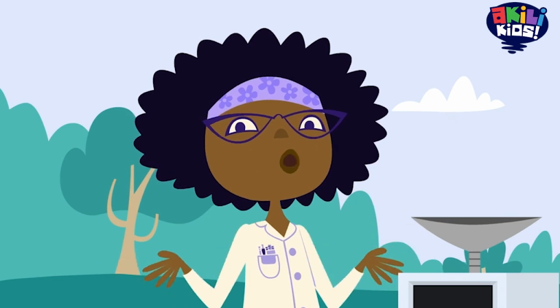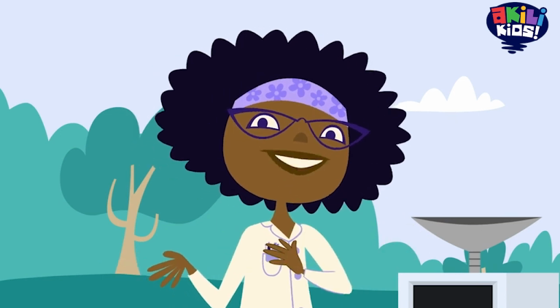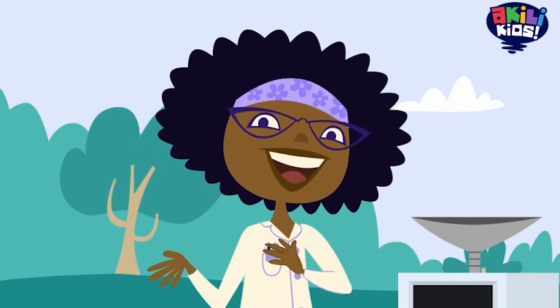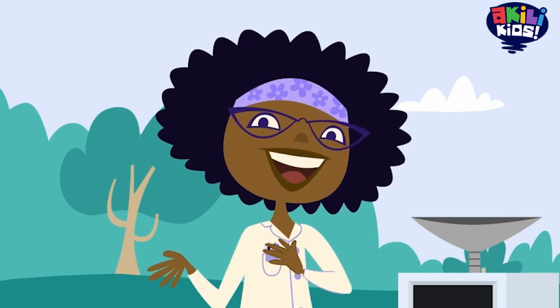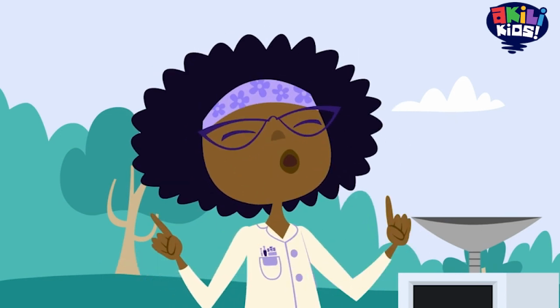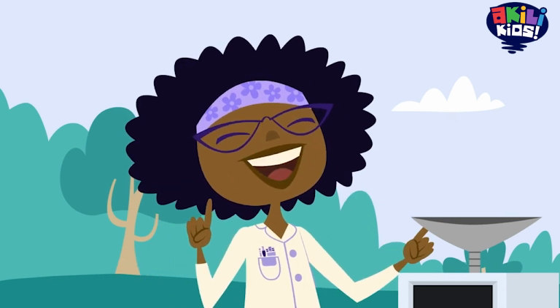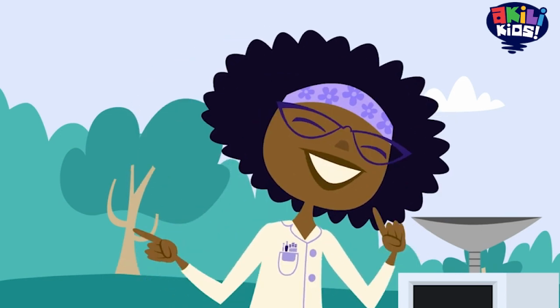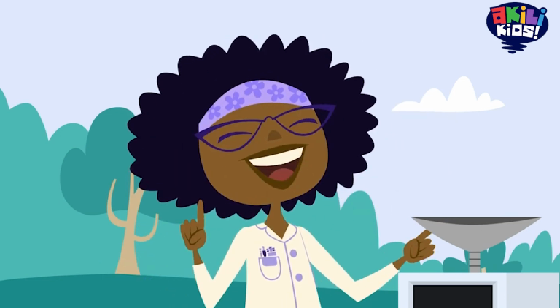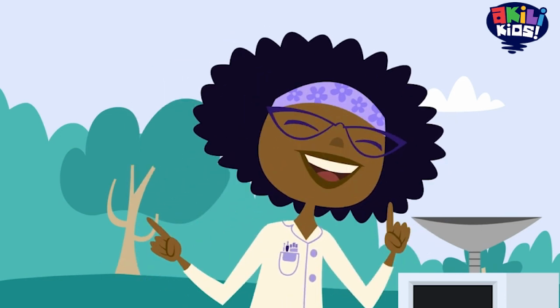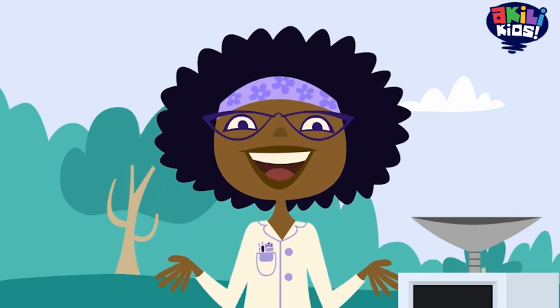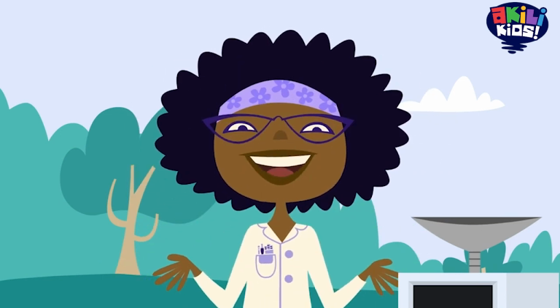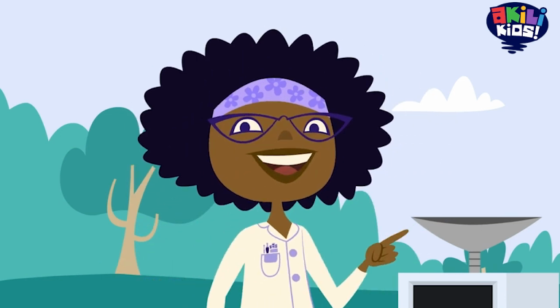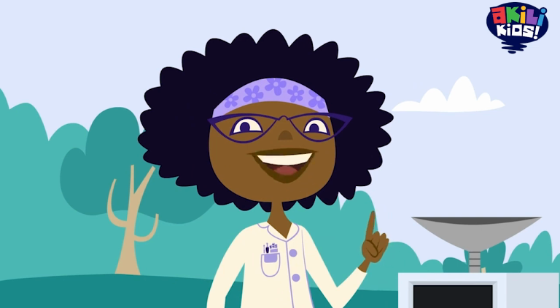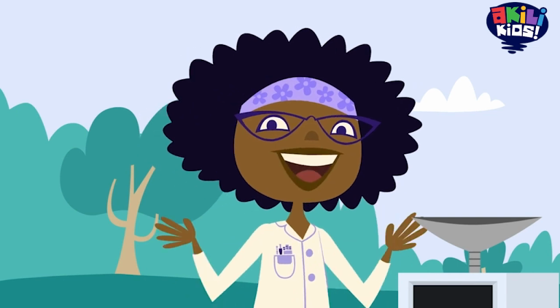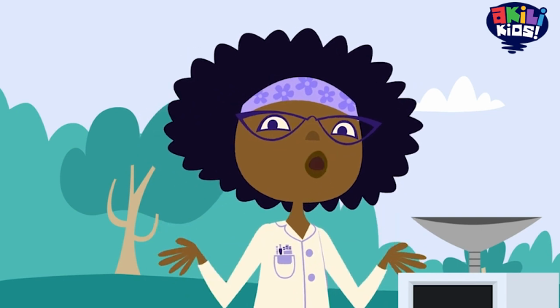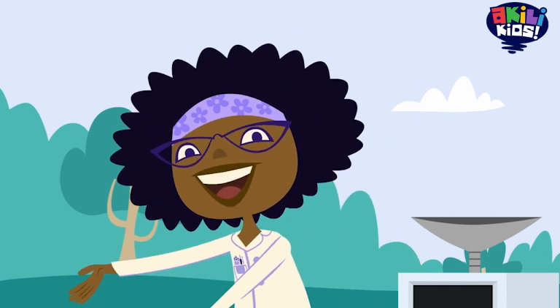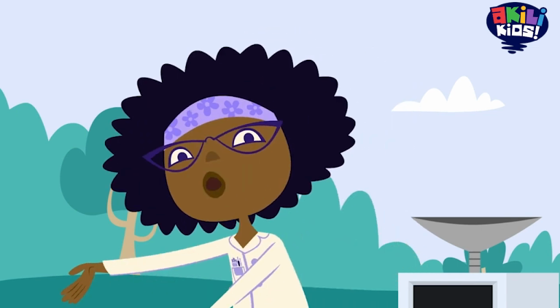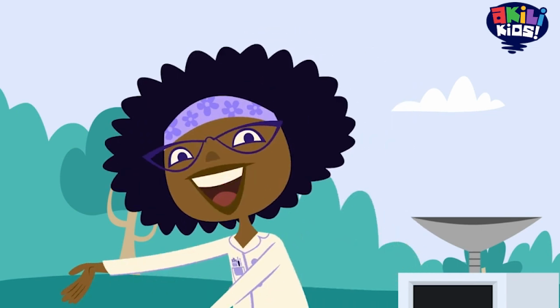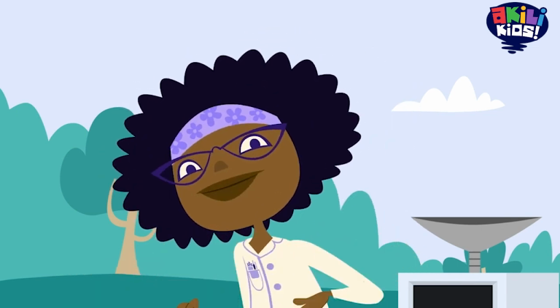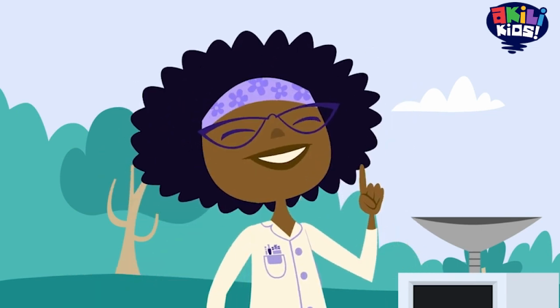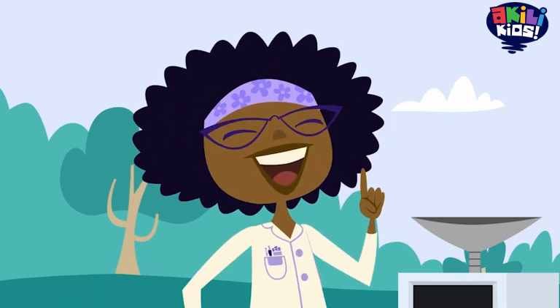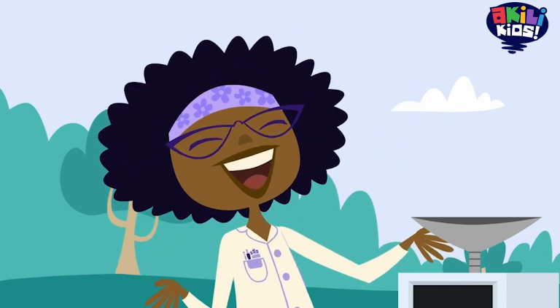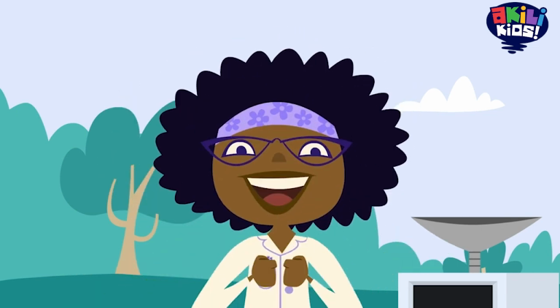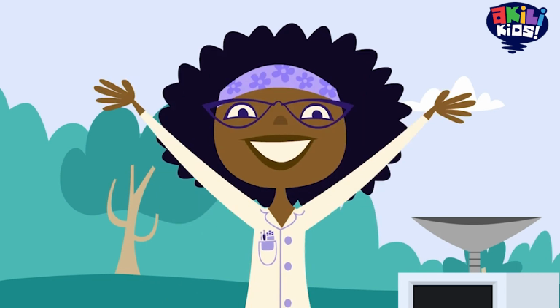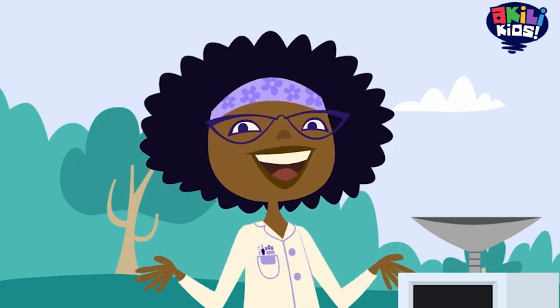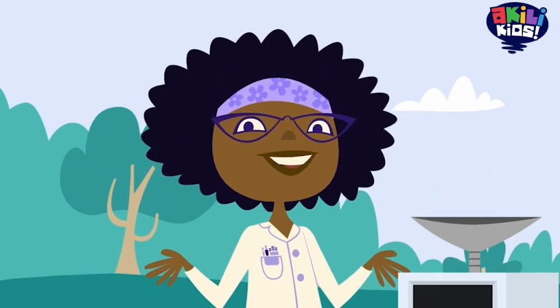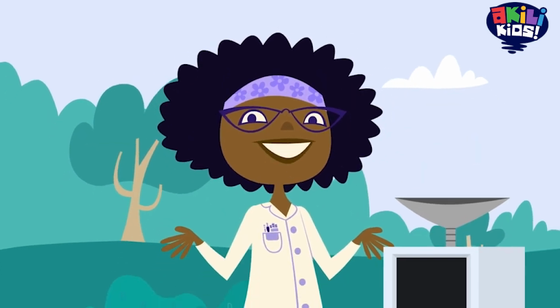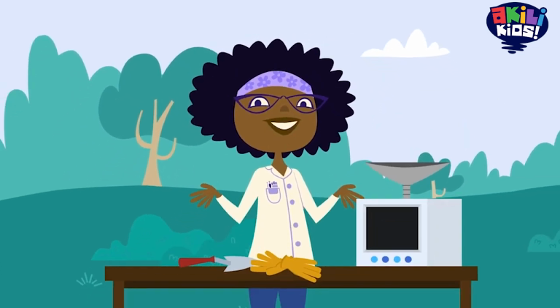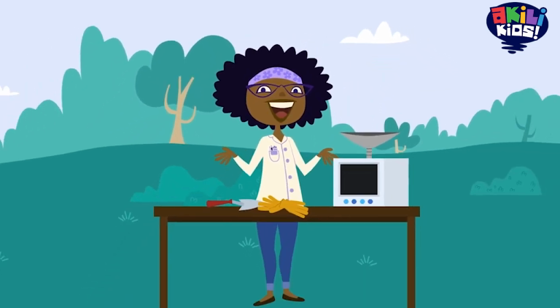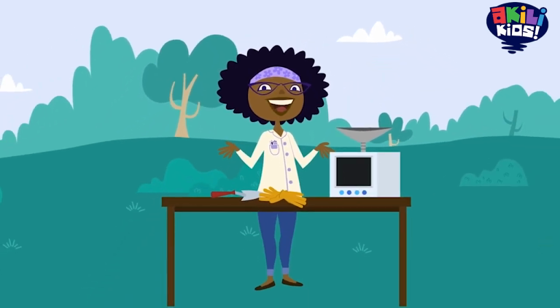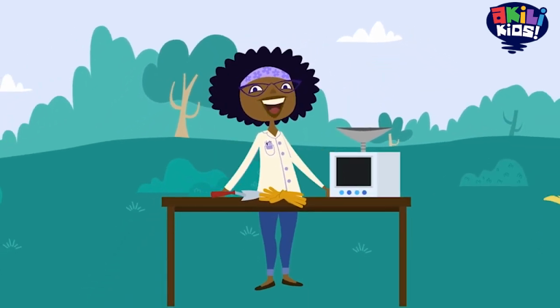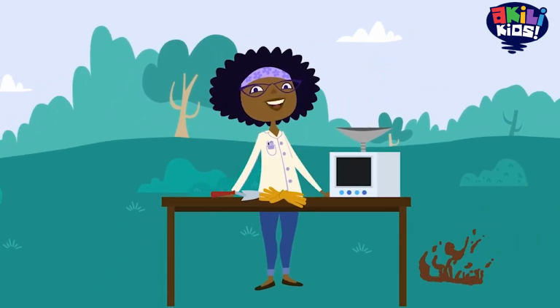You know what we're doing today? We're getting dirty. That's right. We're not worried about our clothes or tracking dirt into the house. Because today, in the name of science, we're getting to know dirt like never before.